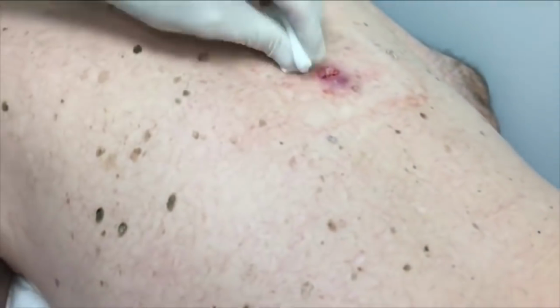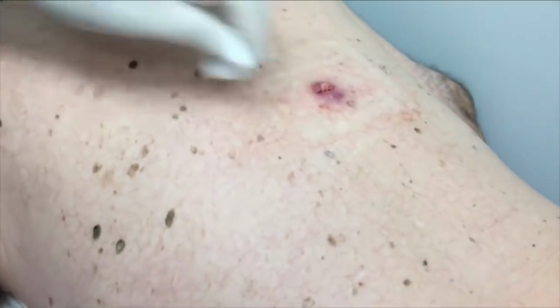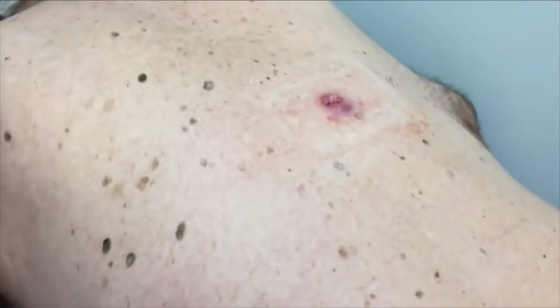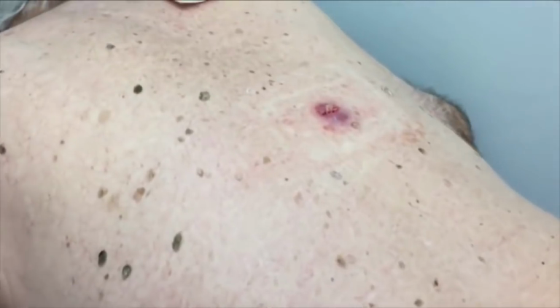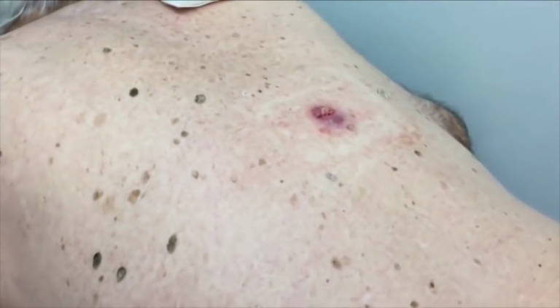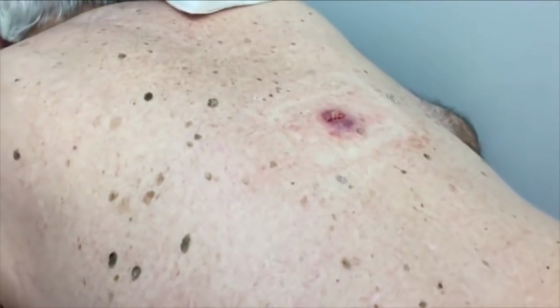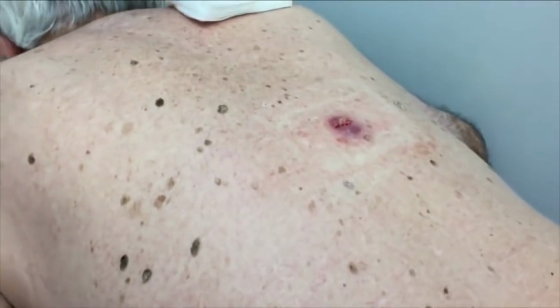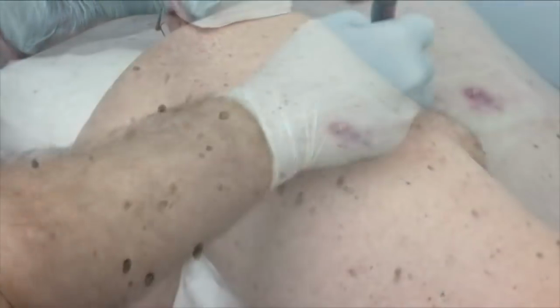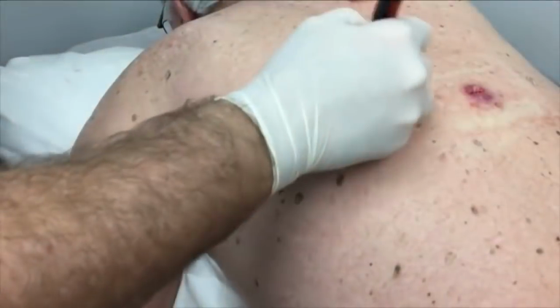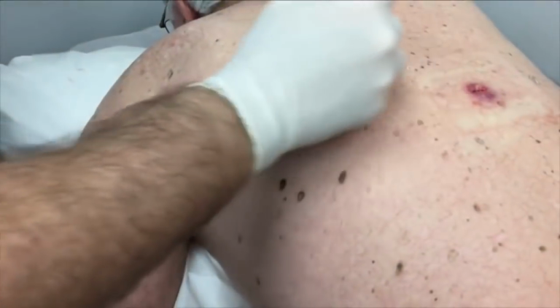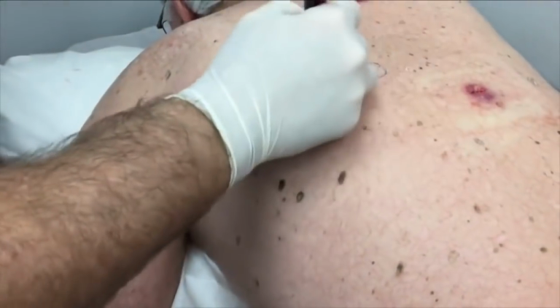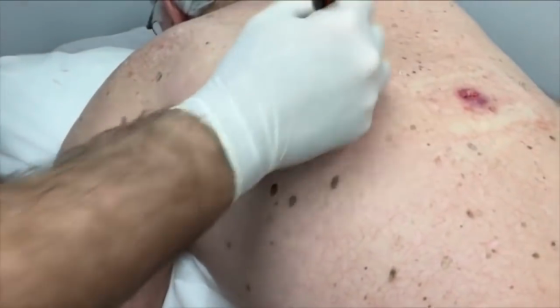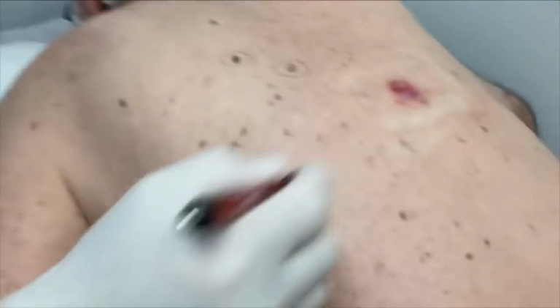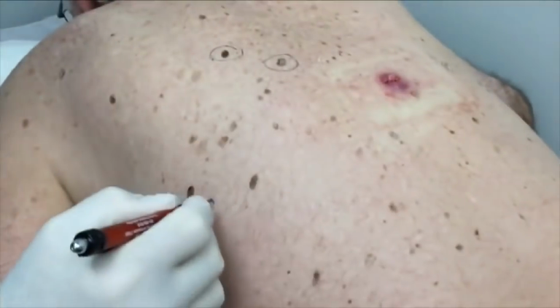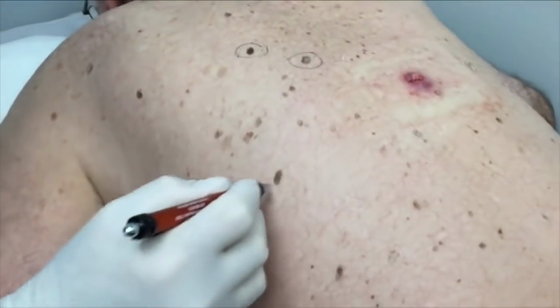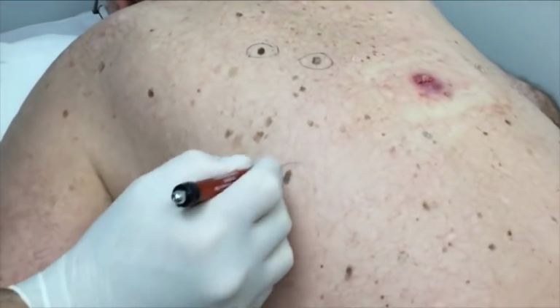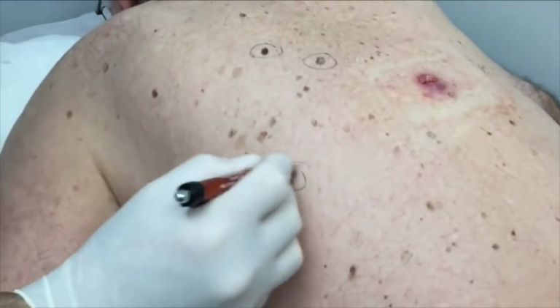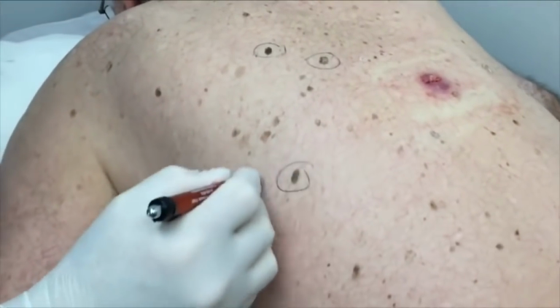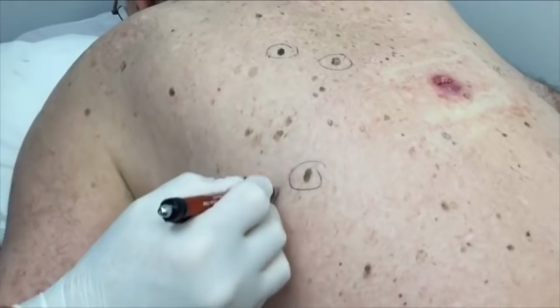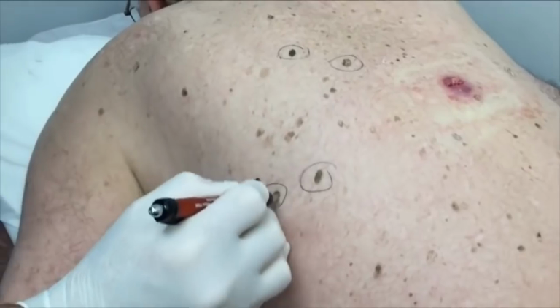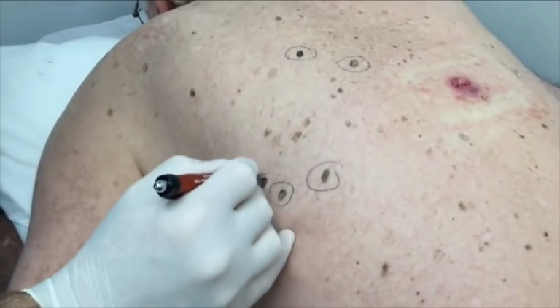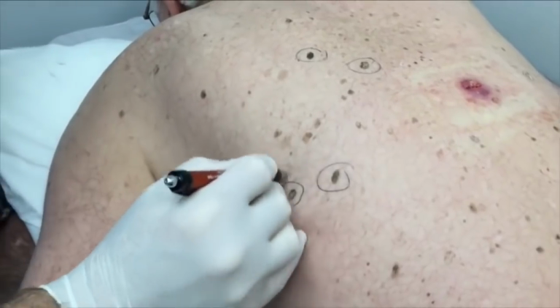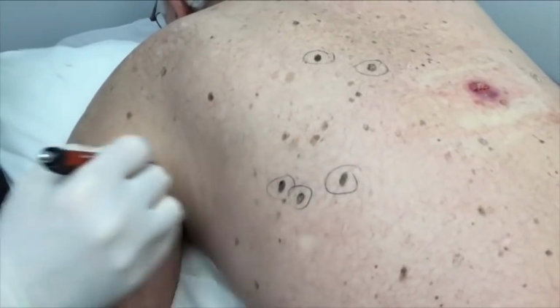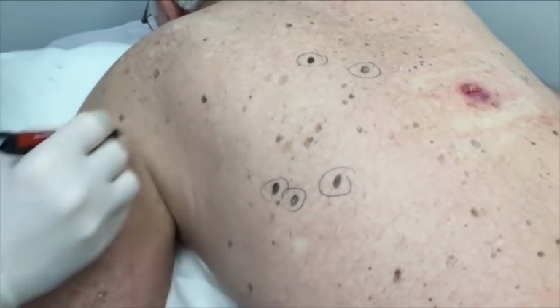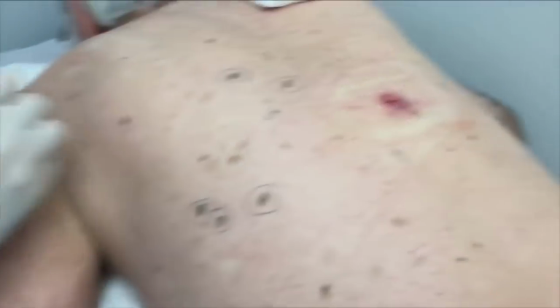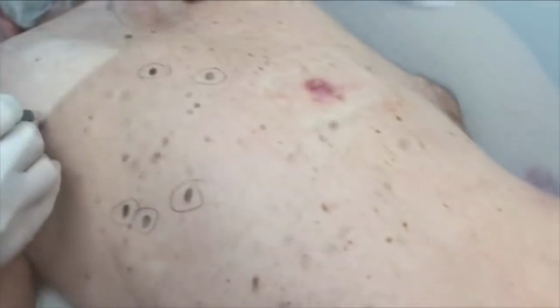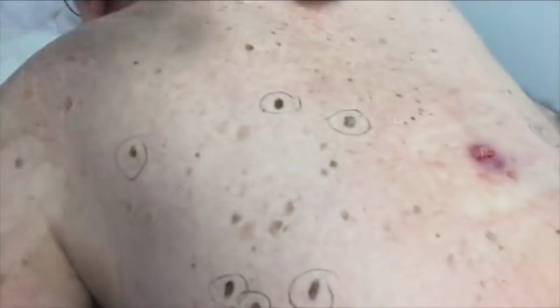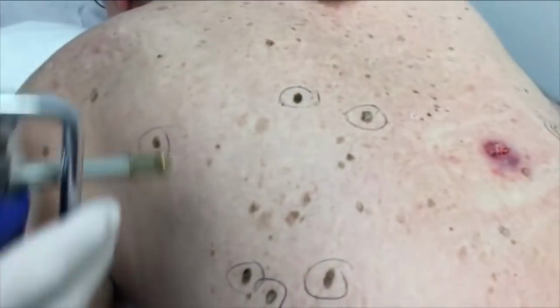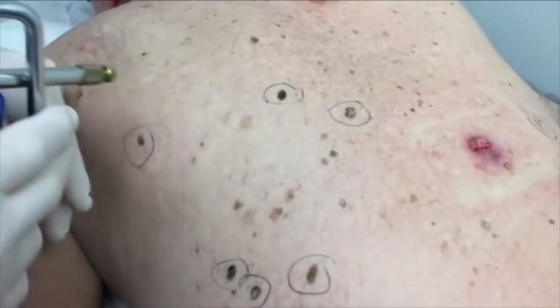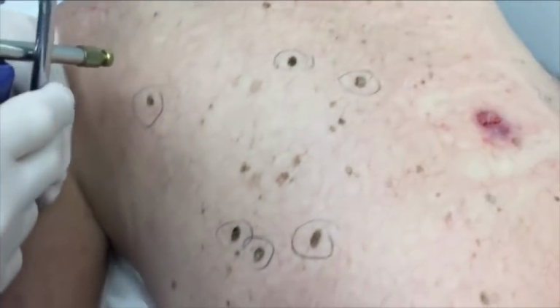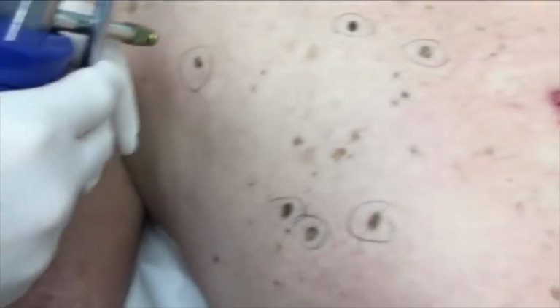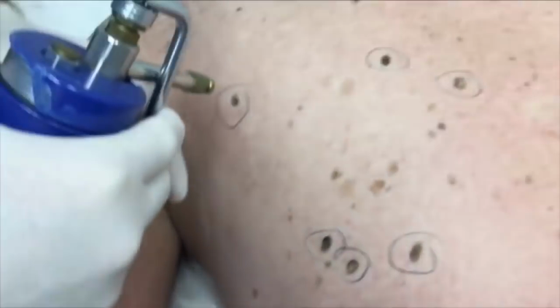So we're going to freeze these little spots first. One, two, three, four, five. What a whiner you've got! Alright, let's do some freezing.